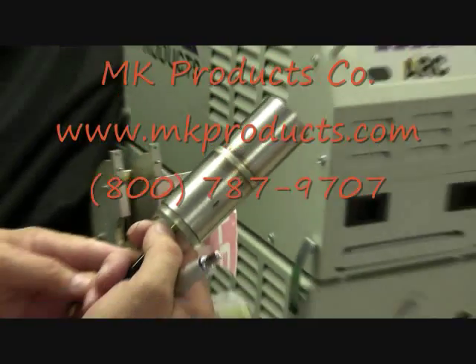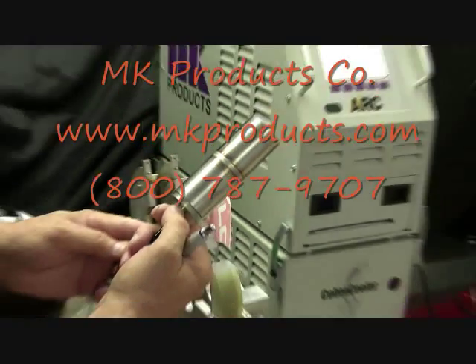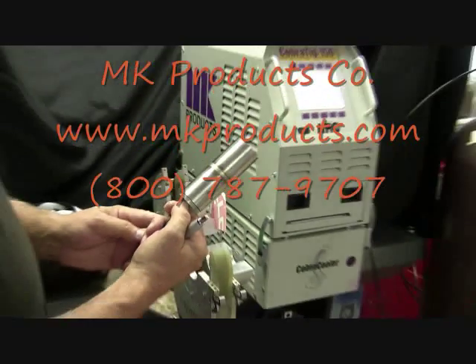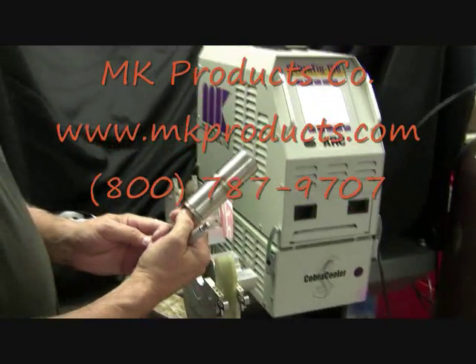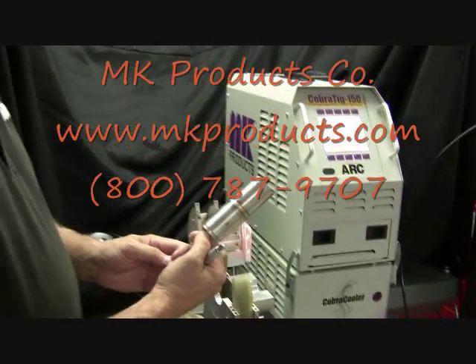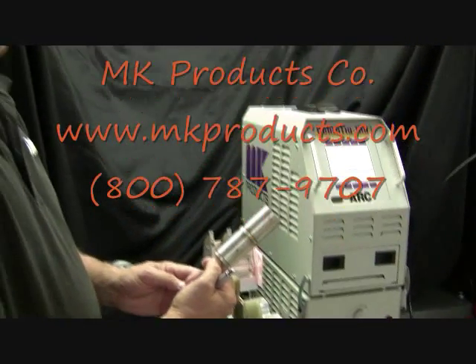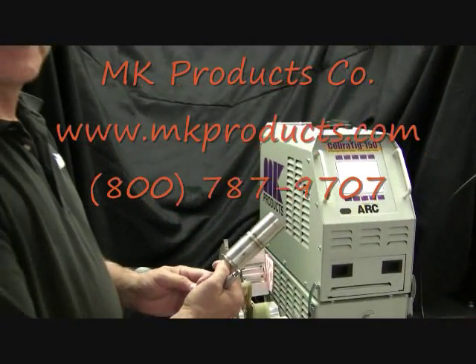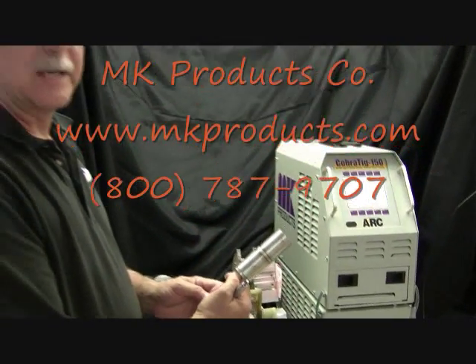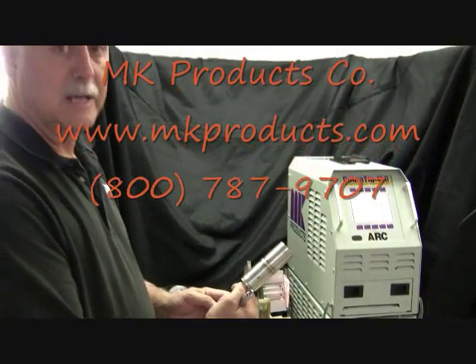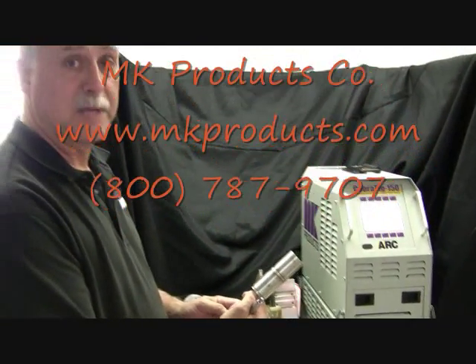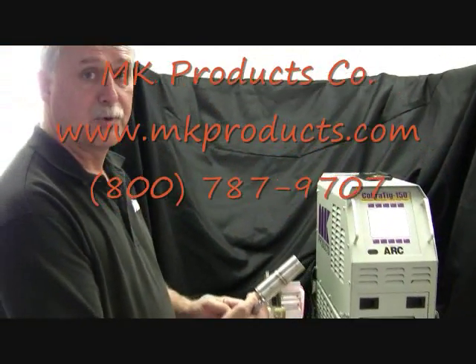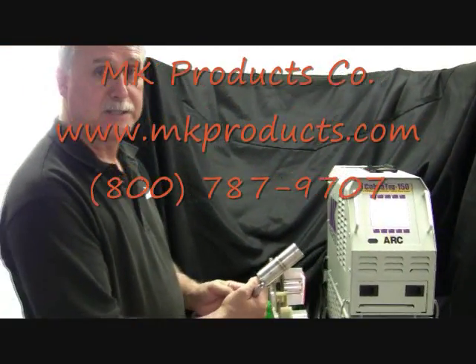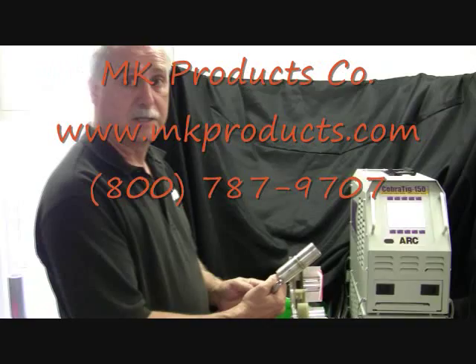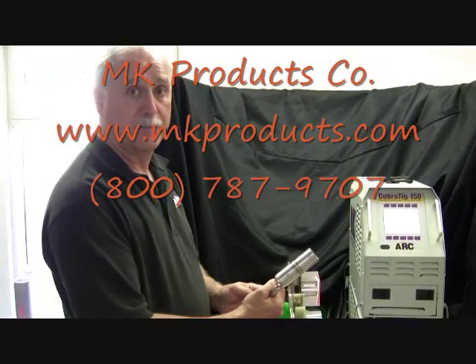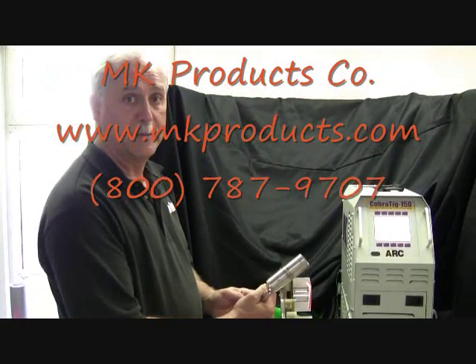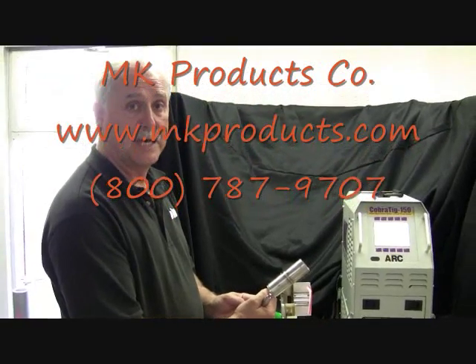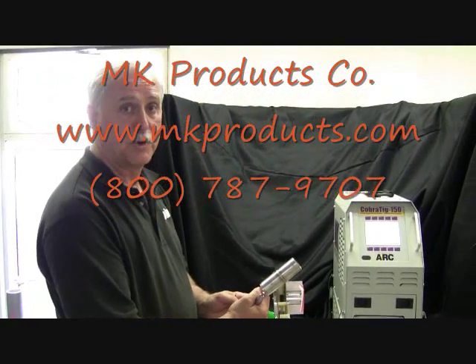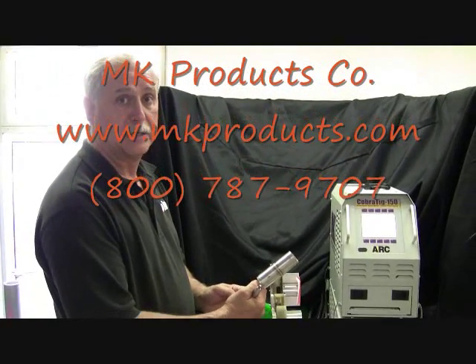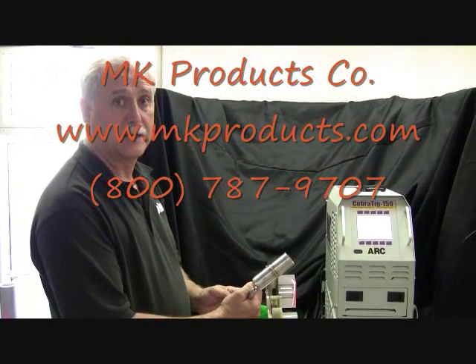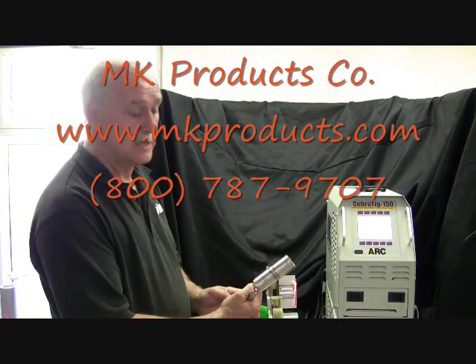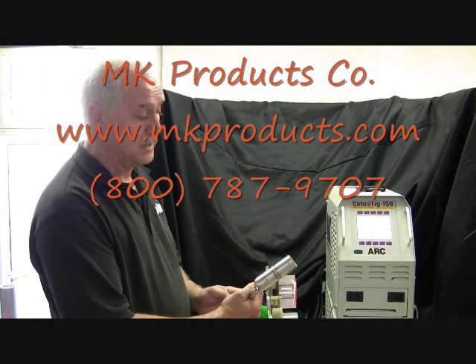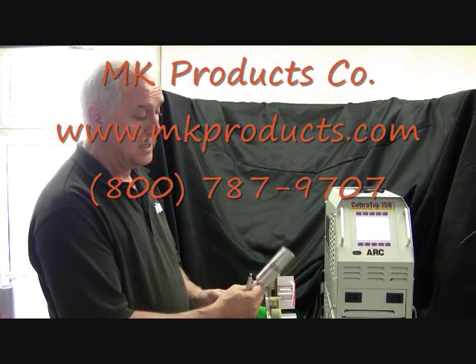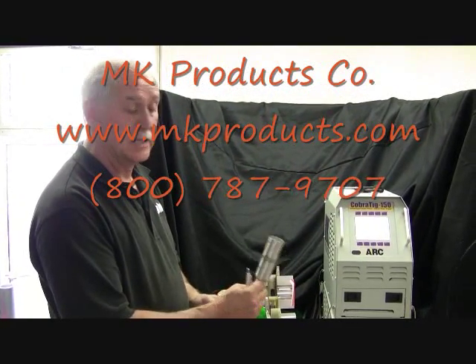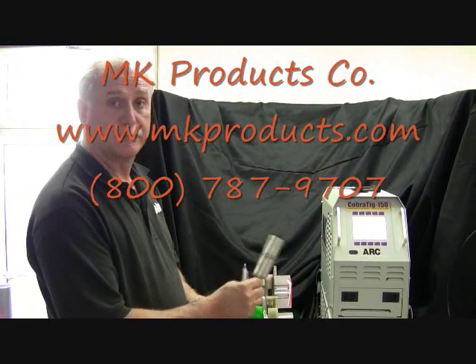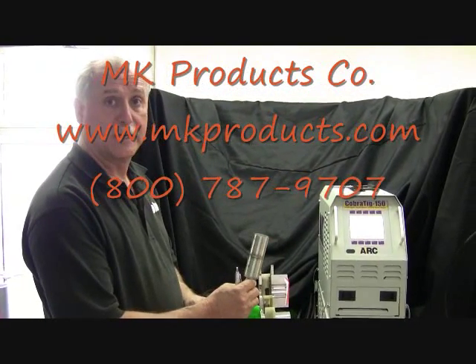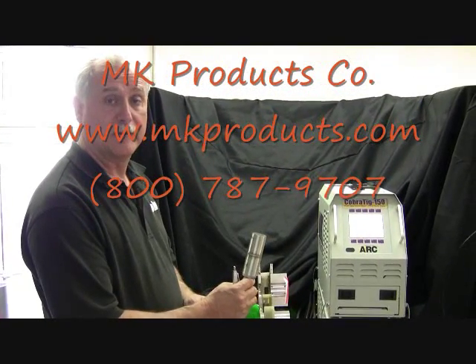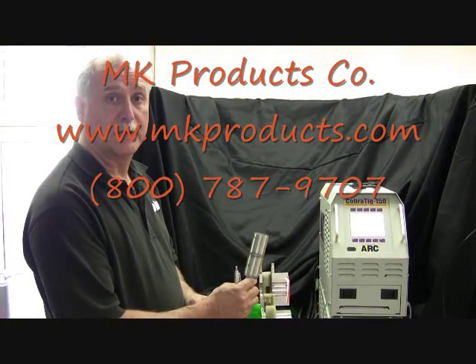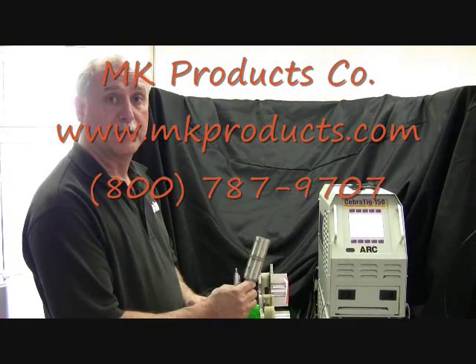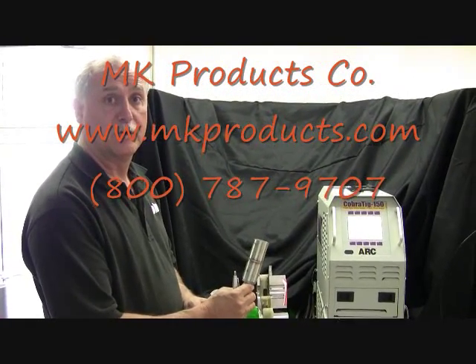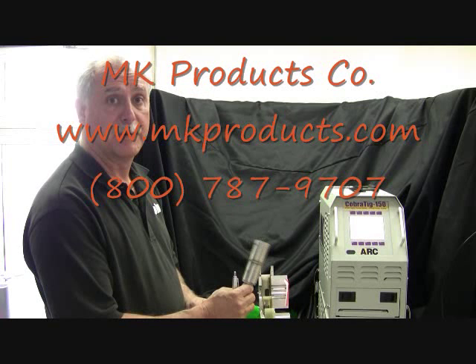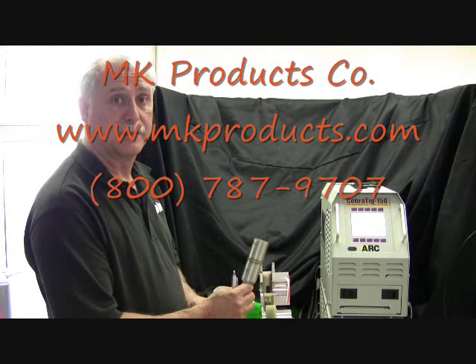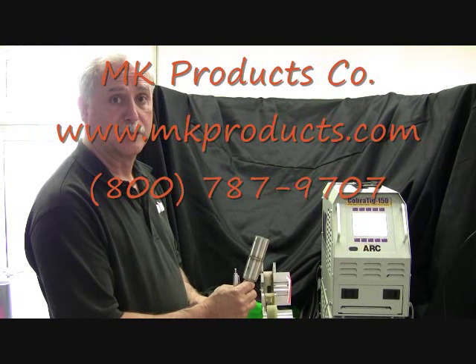Go to the MK website at mkproducts.com or mkprod.com and find out everything you need to know about orbital TIG welding.